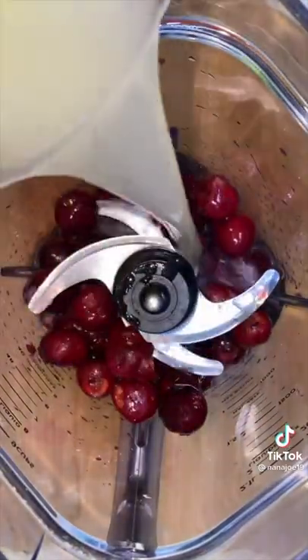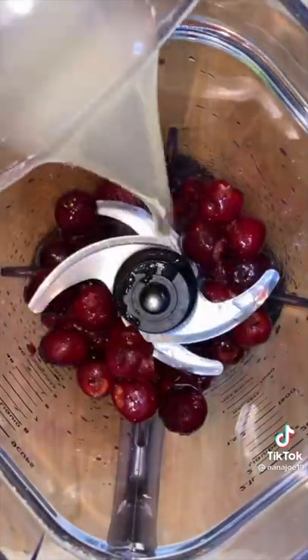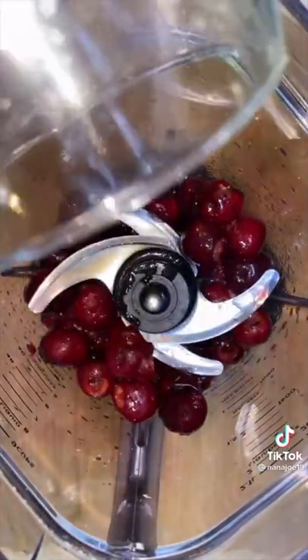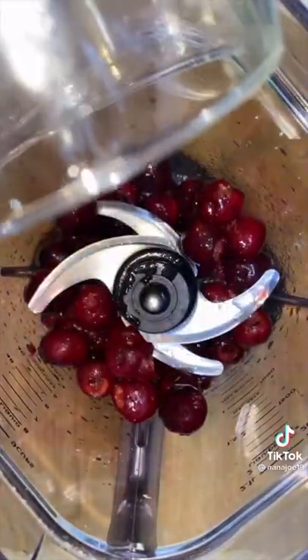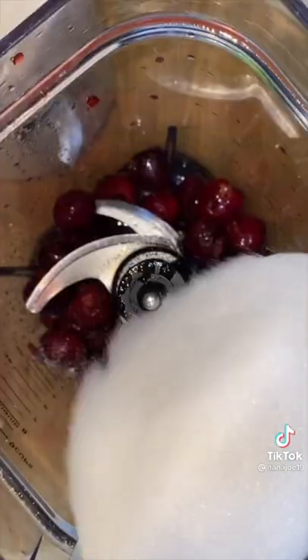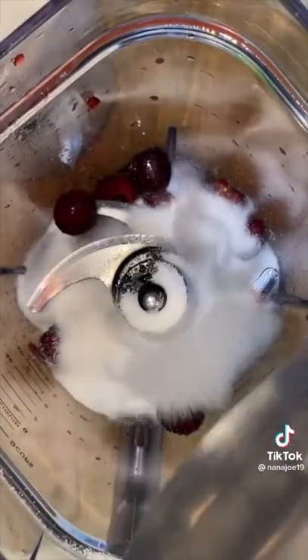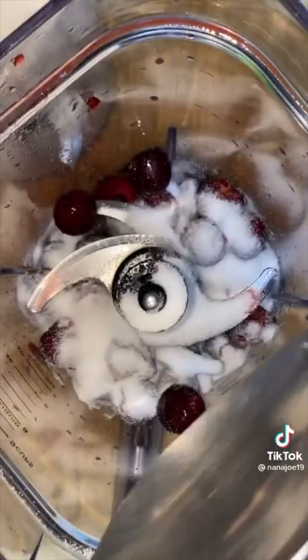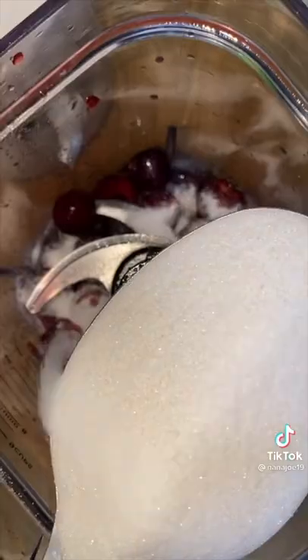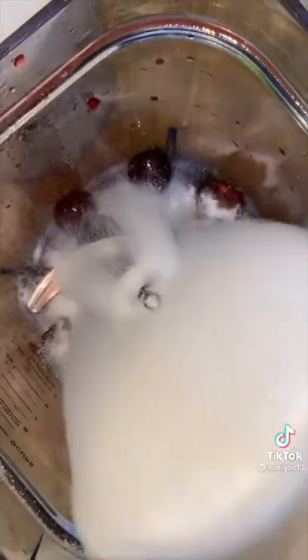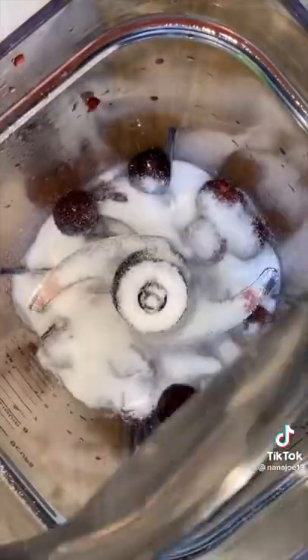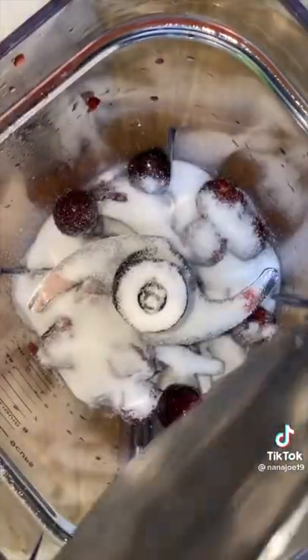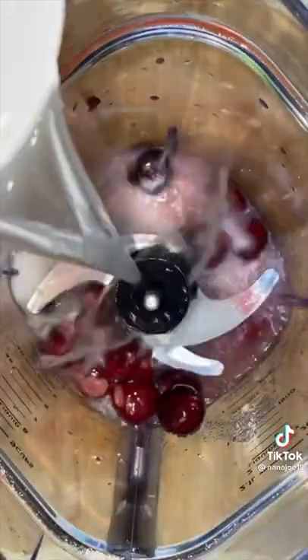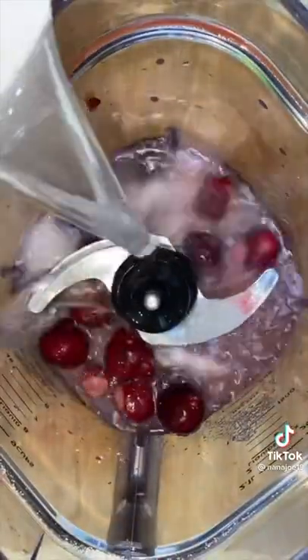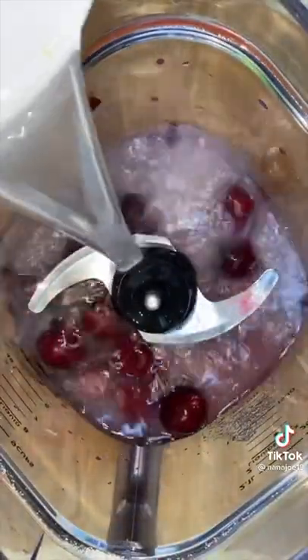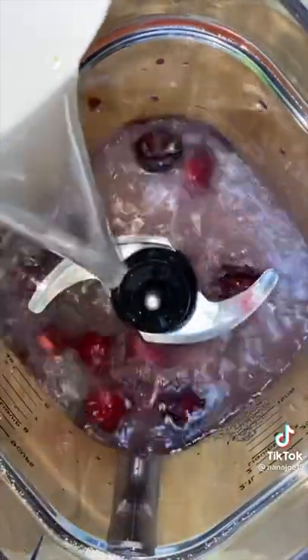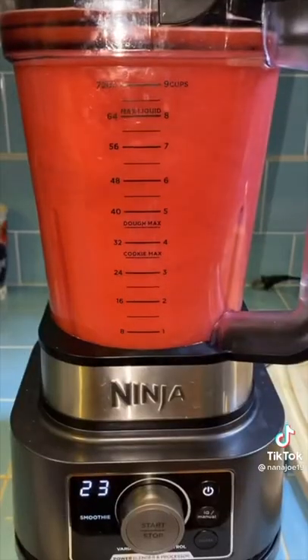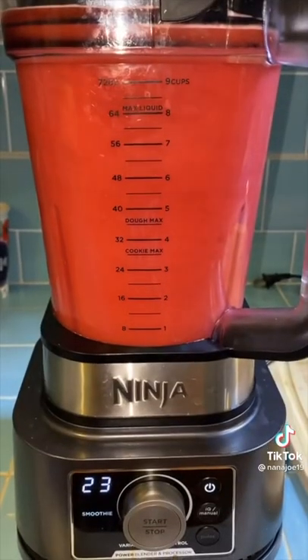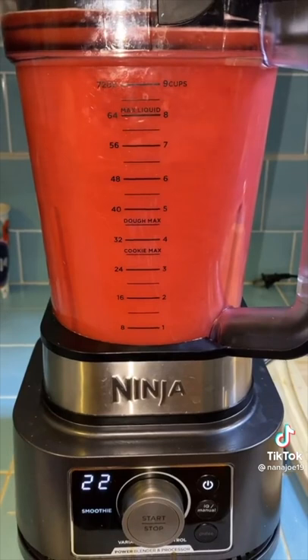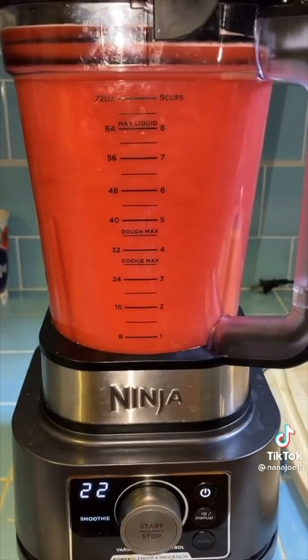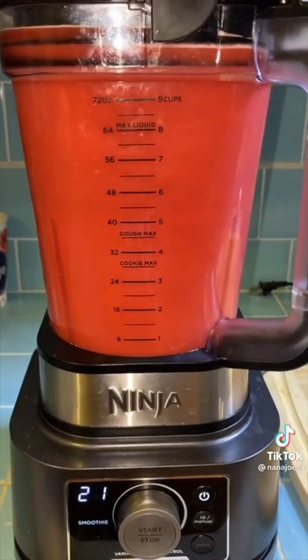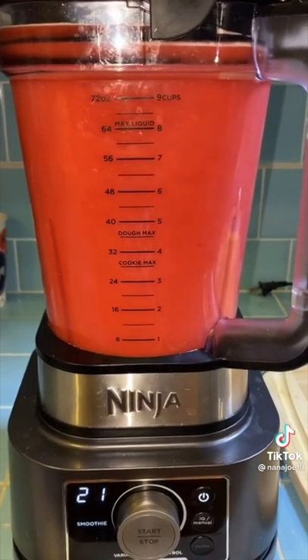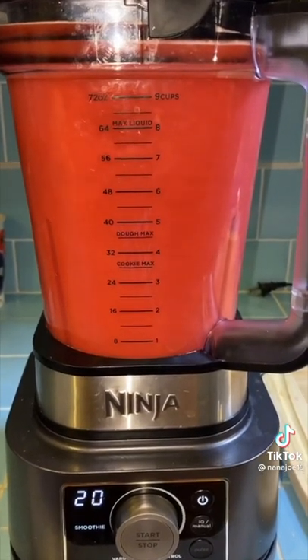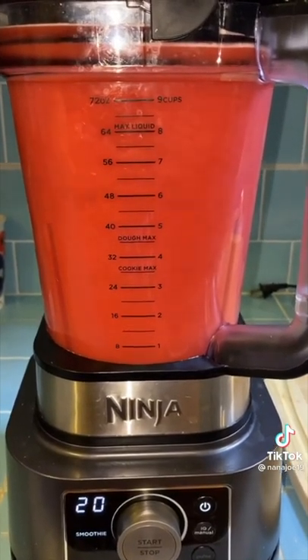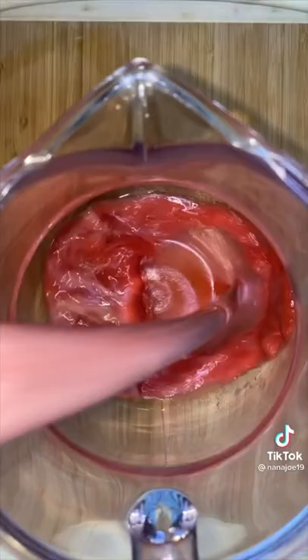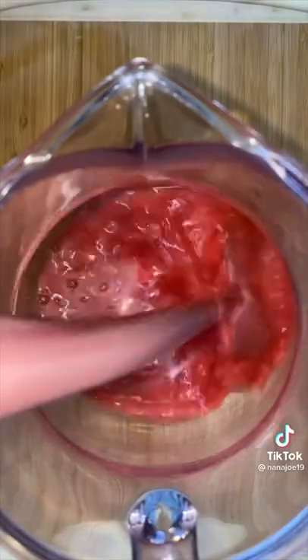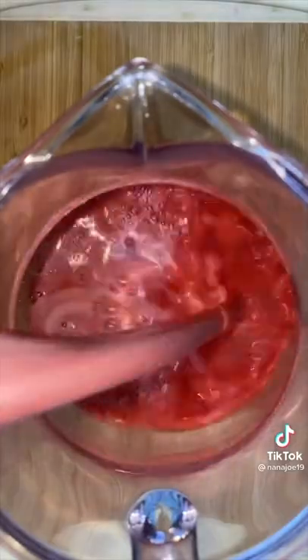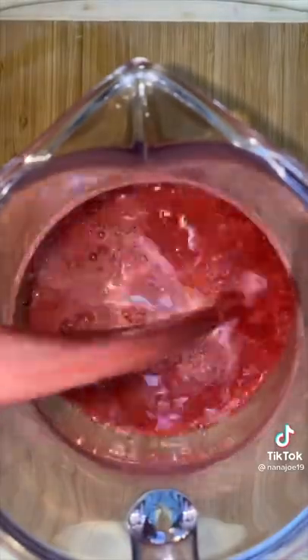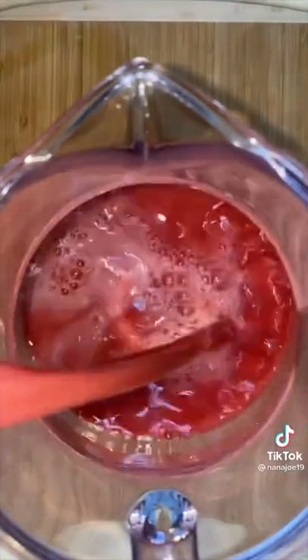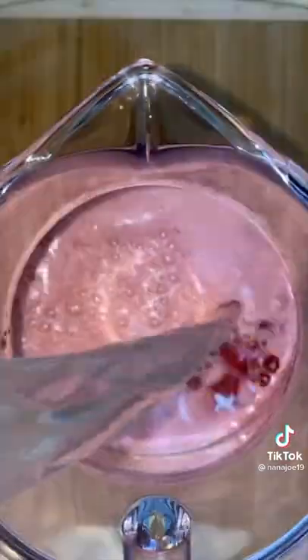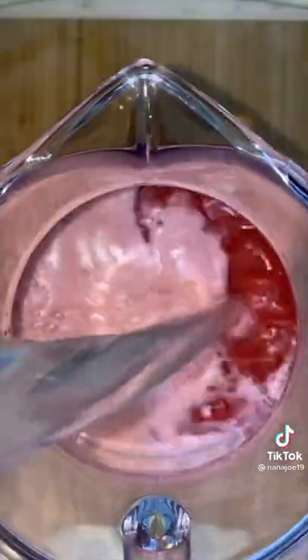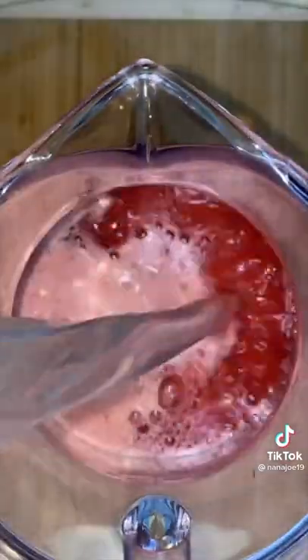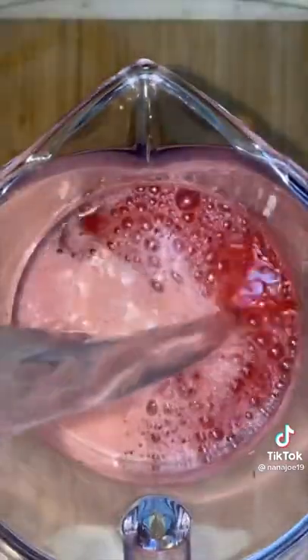I'm gonna add everything to my blender — my cherries, my lemon lime juice — and sweeten with sweetener of choice. I'm gonna use about a cup of sugar. Then I fill up the rest of my blender with water and blend until smooth. I pour everything into my three quart pitcher and then fill up the rest of my pitcher with water.